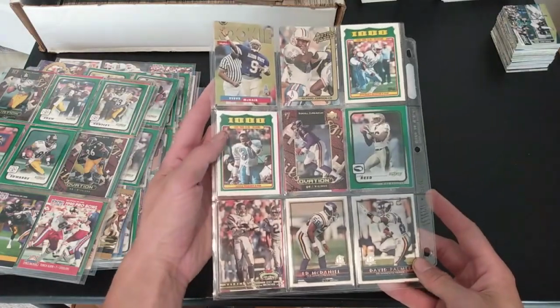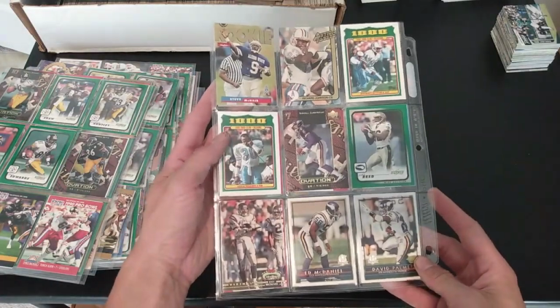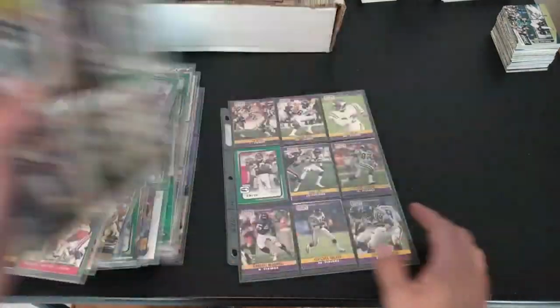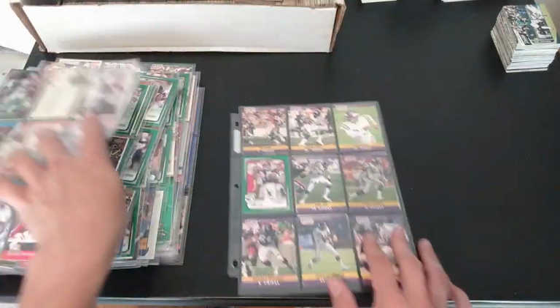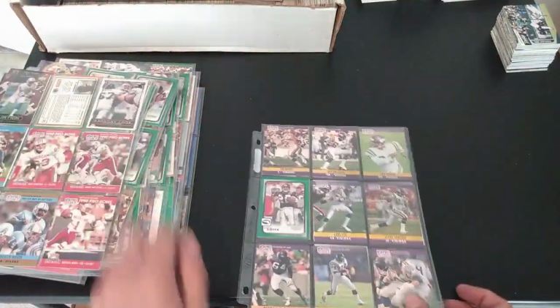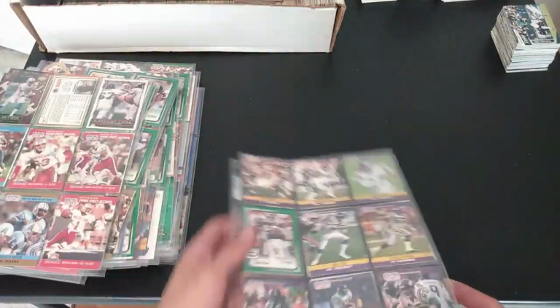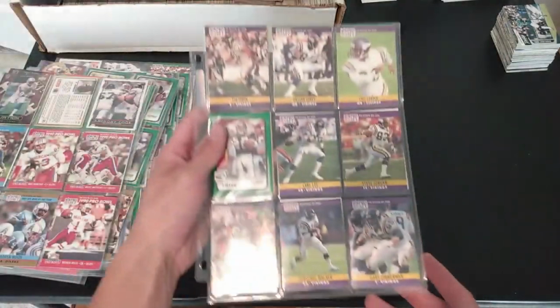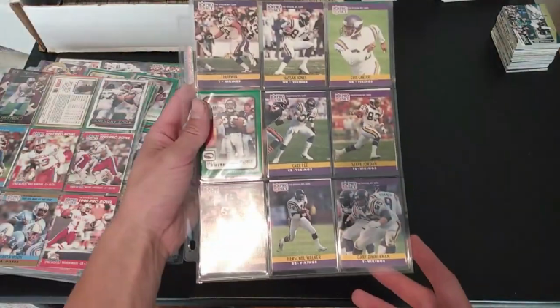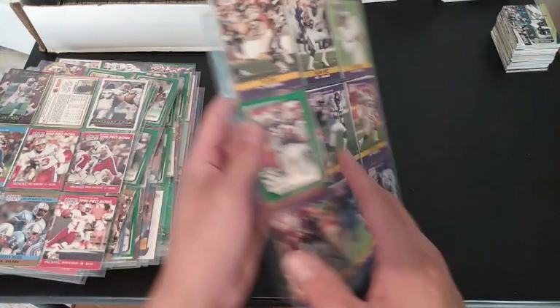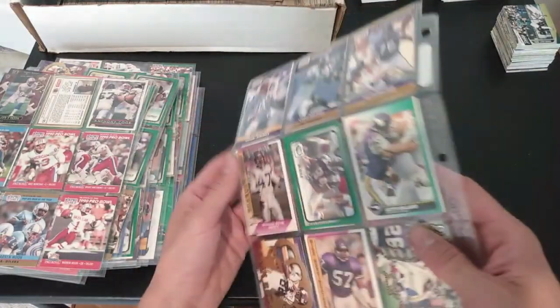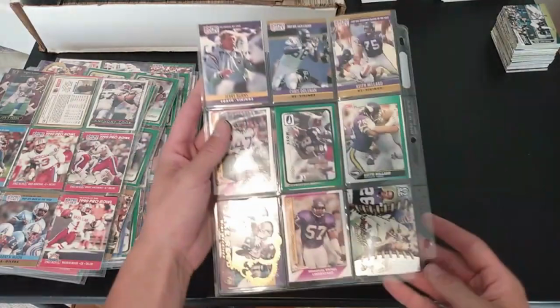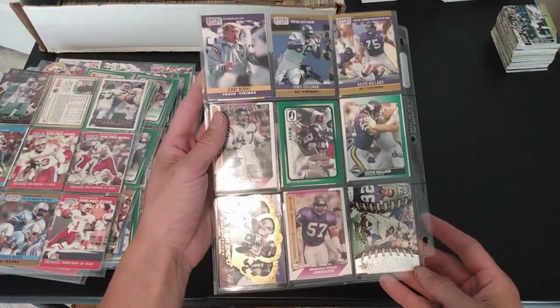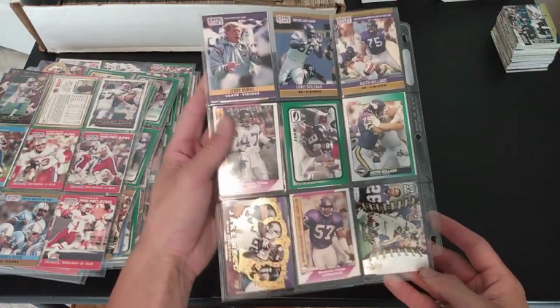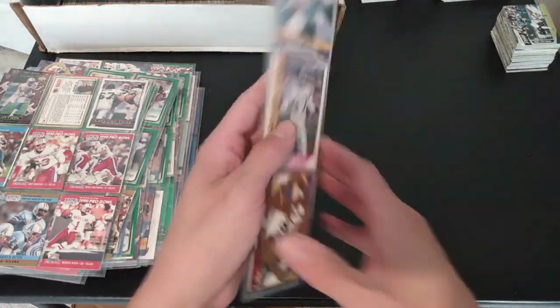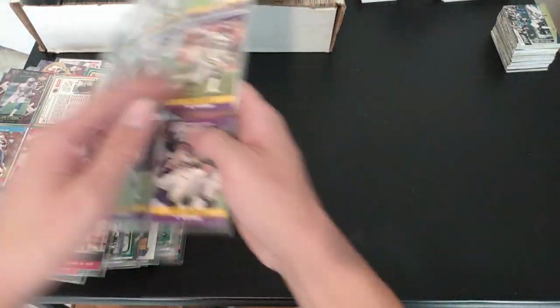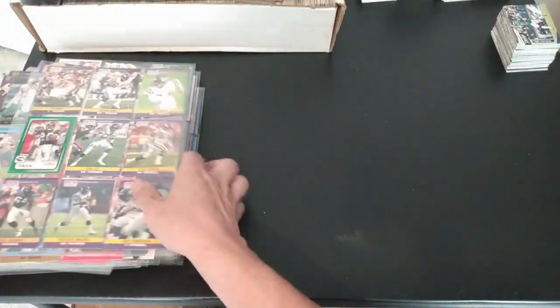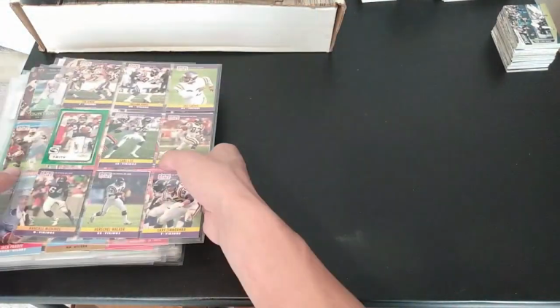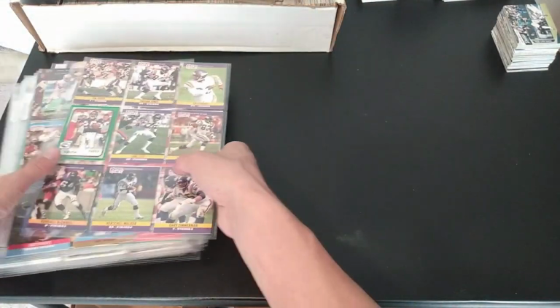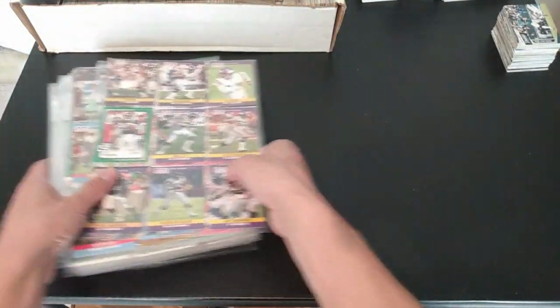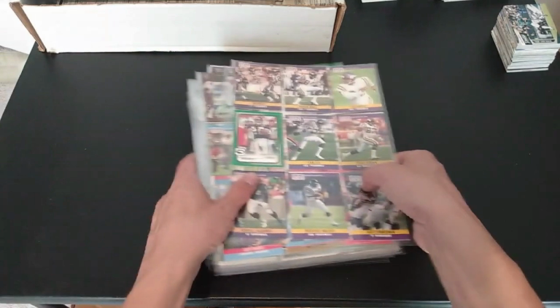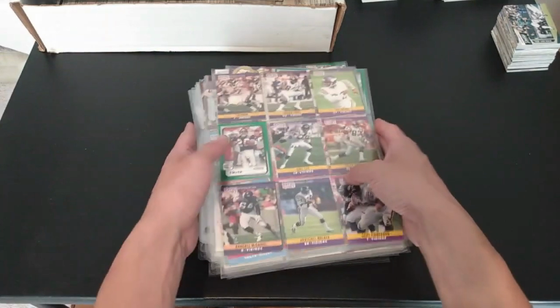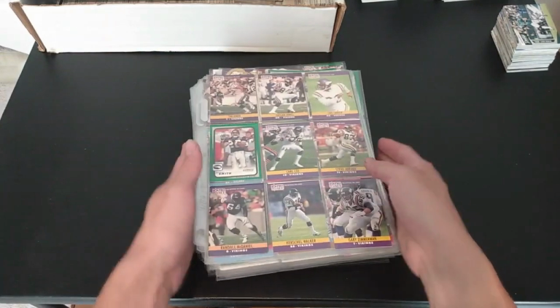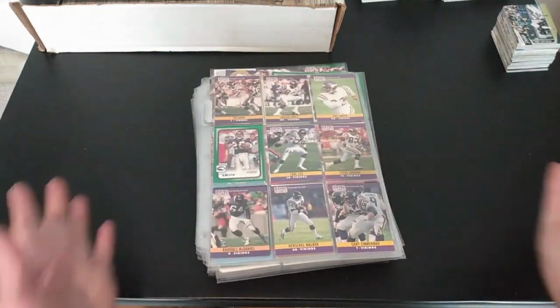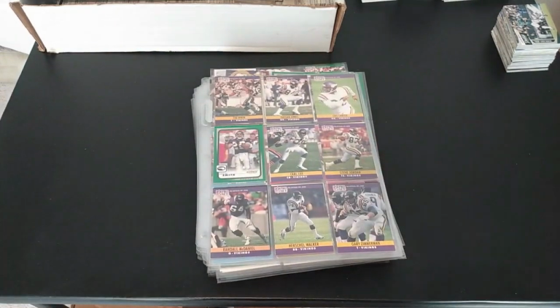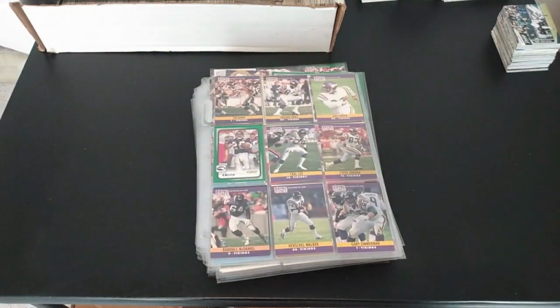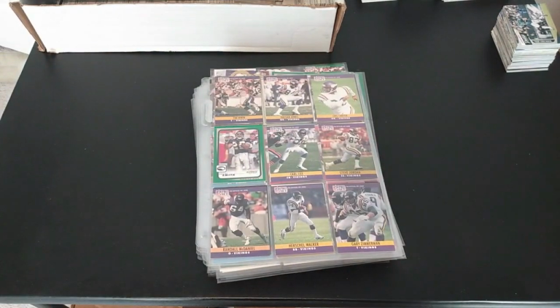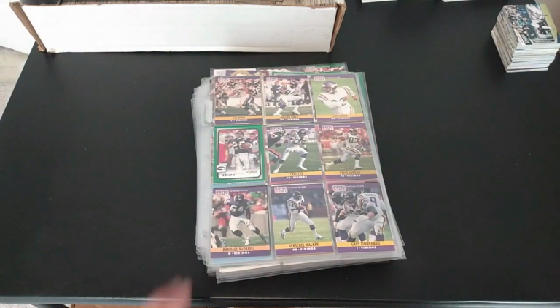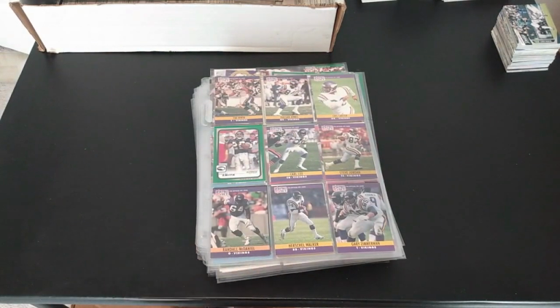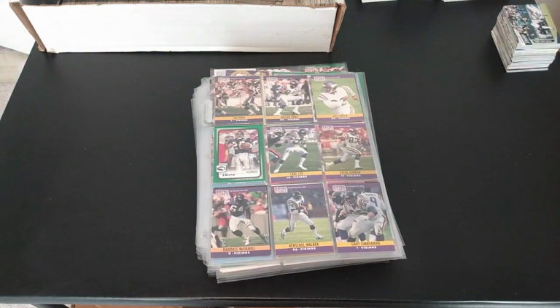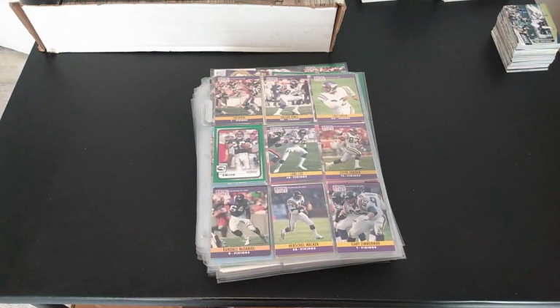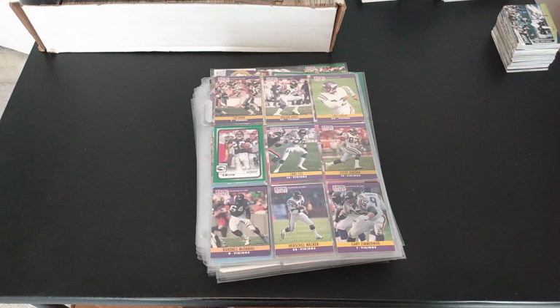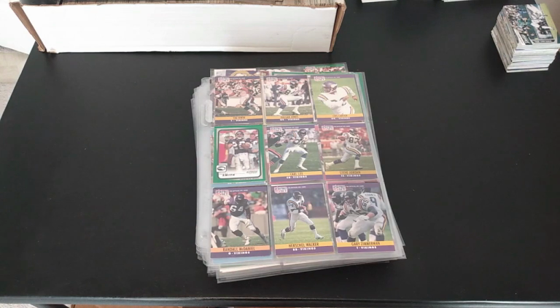Then we go to the last one — Vikings. So not a whole lot there, but again I needed the pages, so it helps me at least for the pages, and then the cards I'll figure out what to do with.